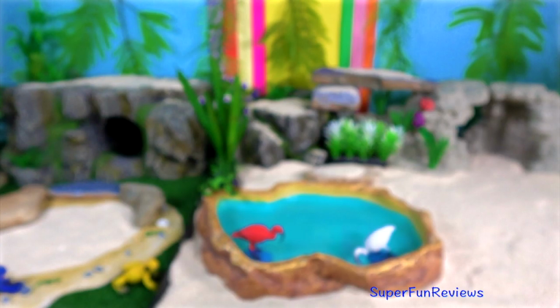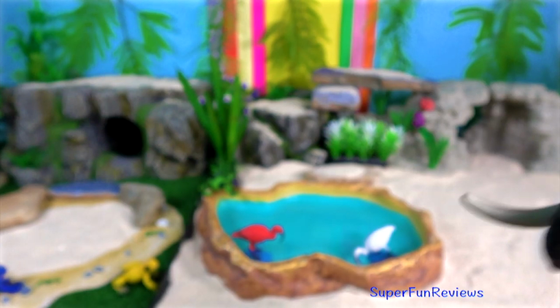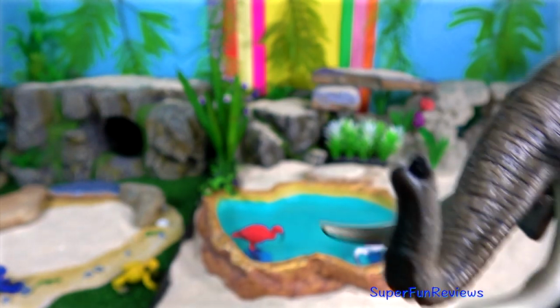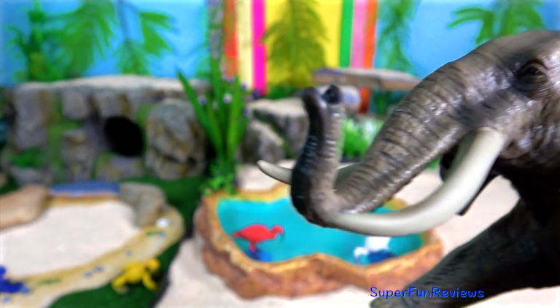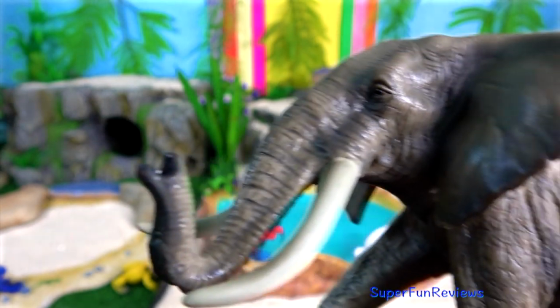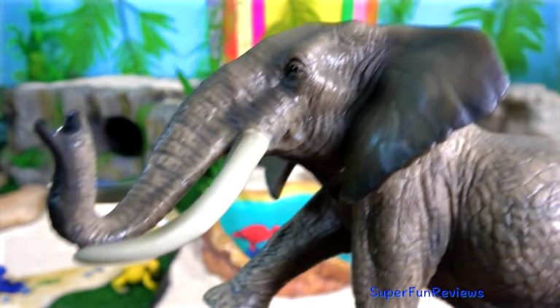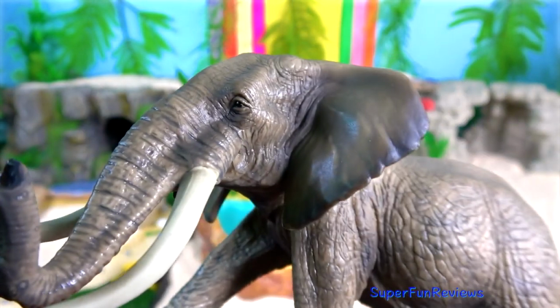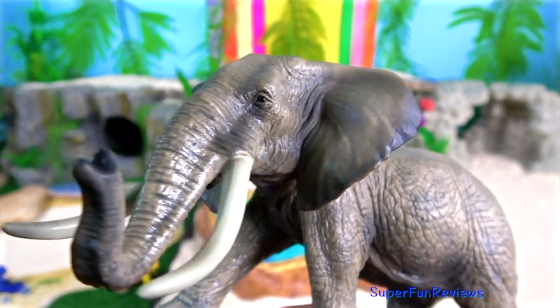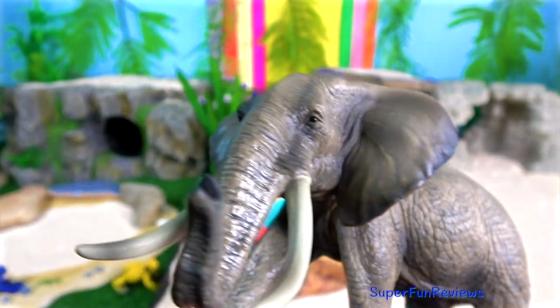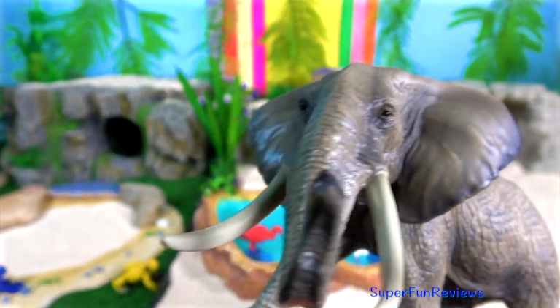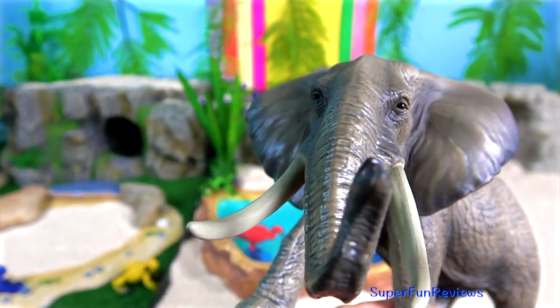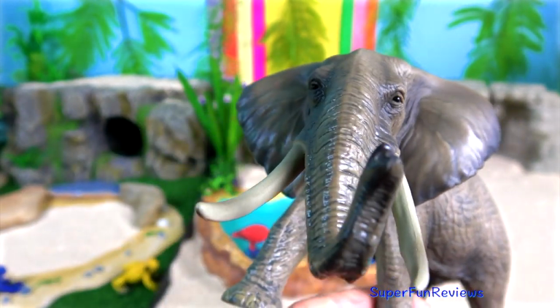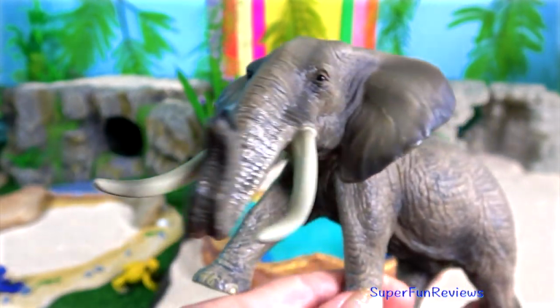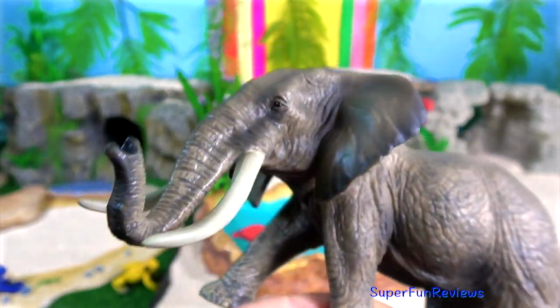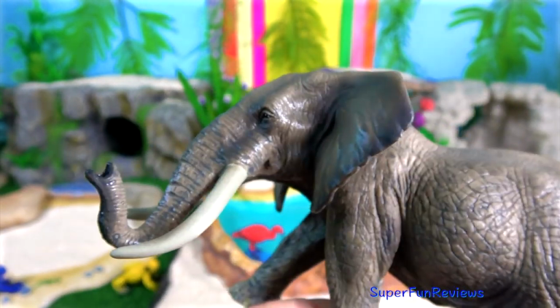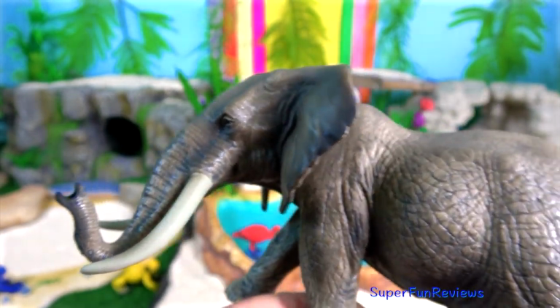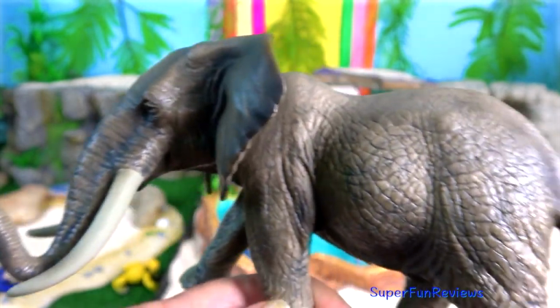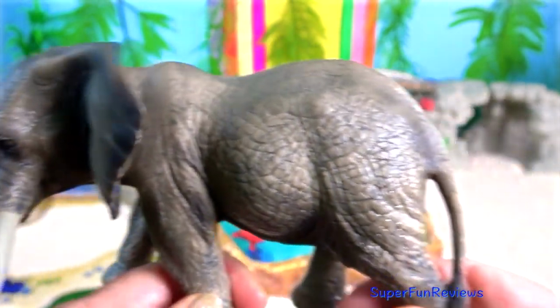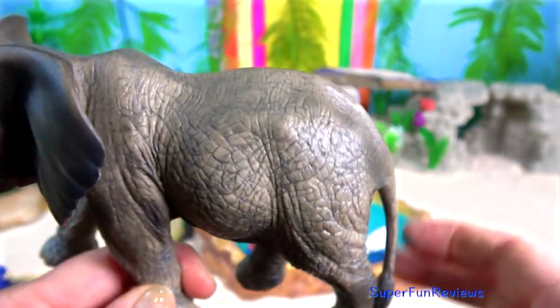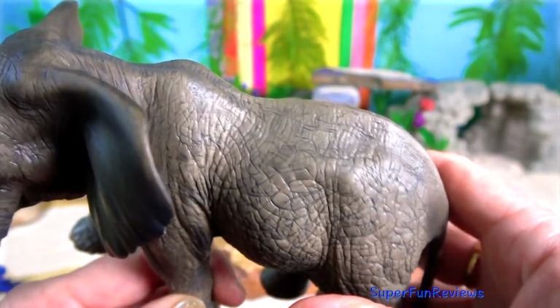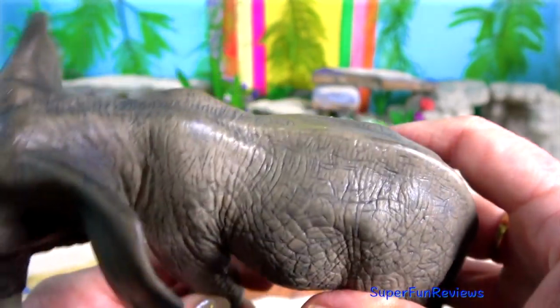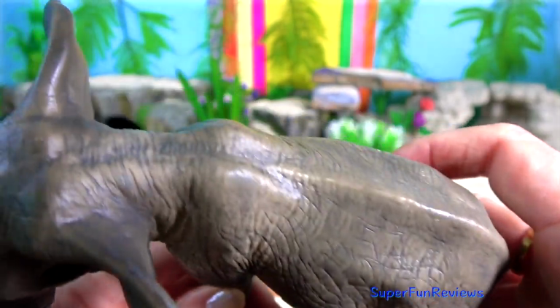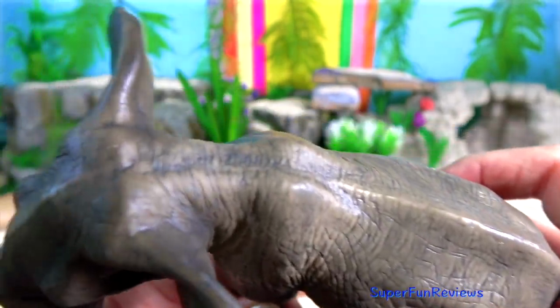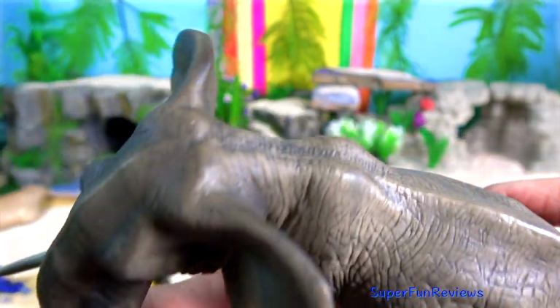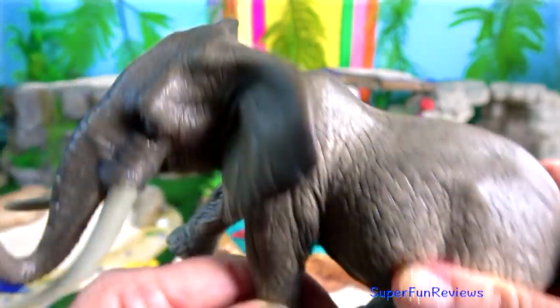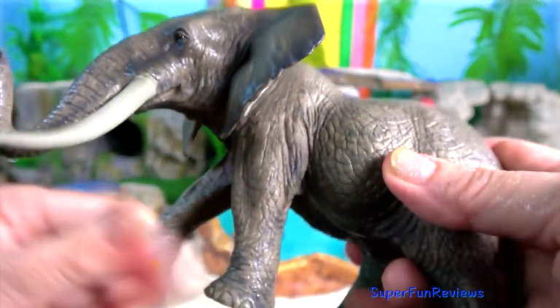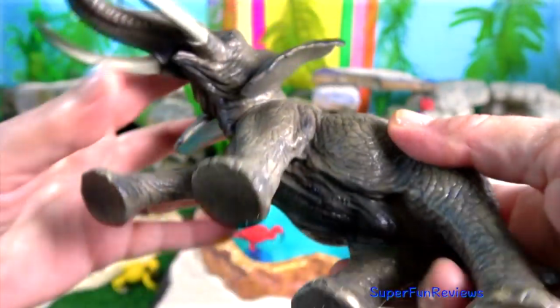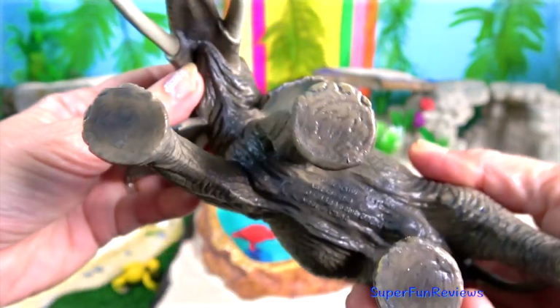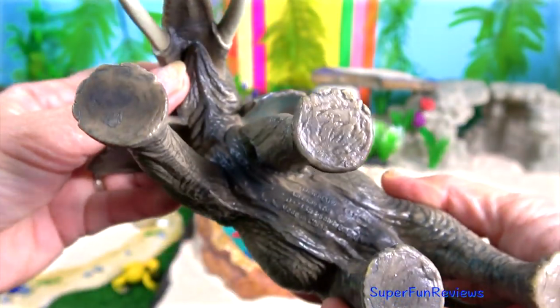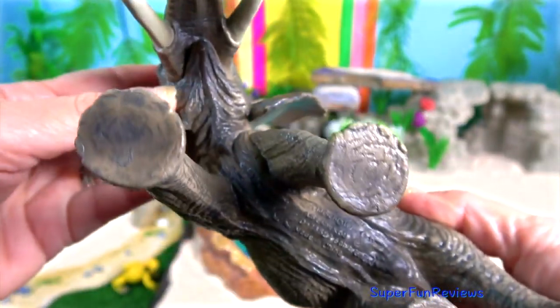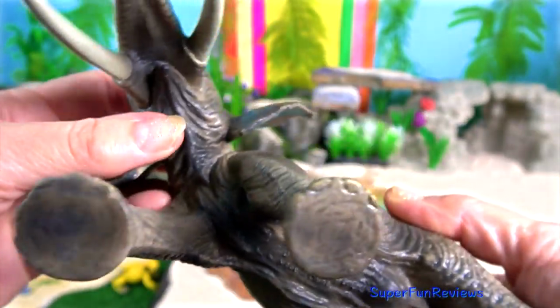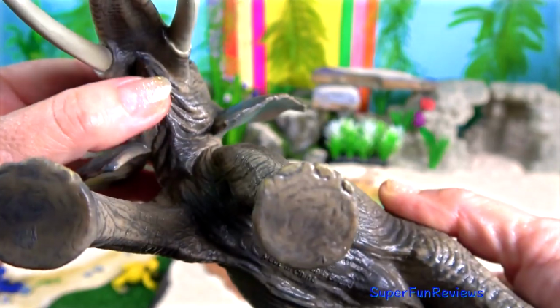The African elephant. The largest one is the African savannah elephant. There's a smaller elephant, the African forest elephant, which has slender downward-pointing tusks.